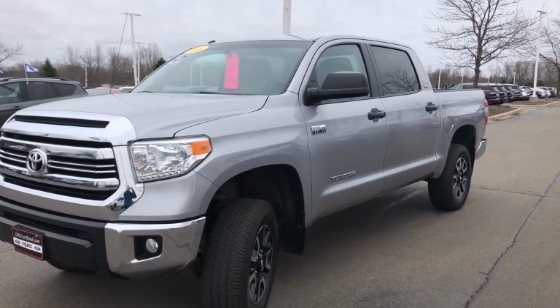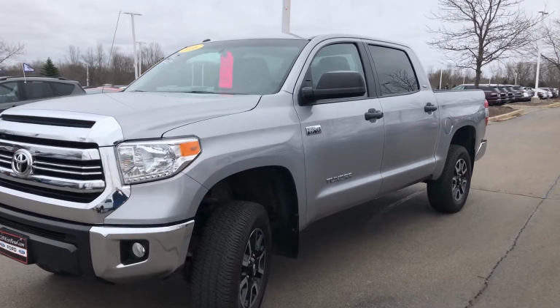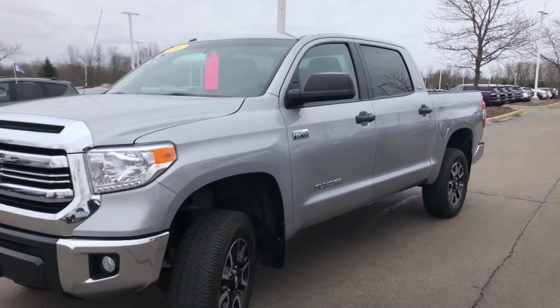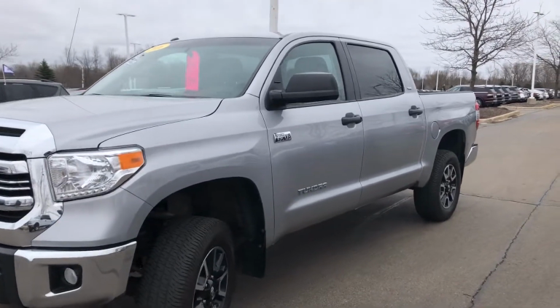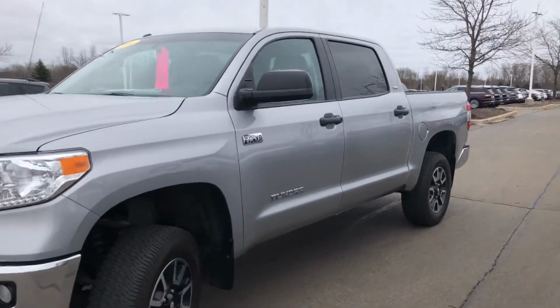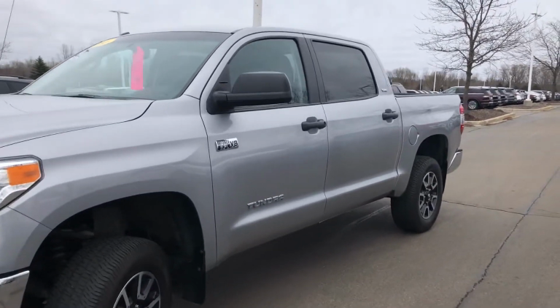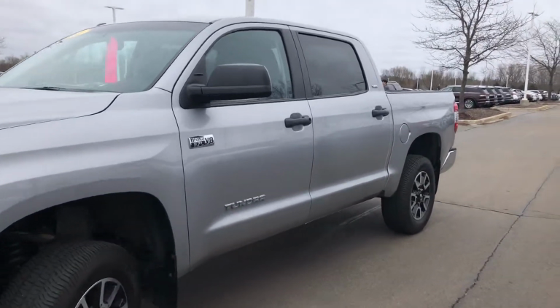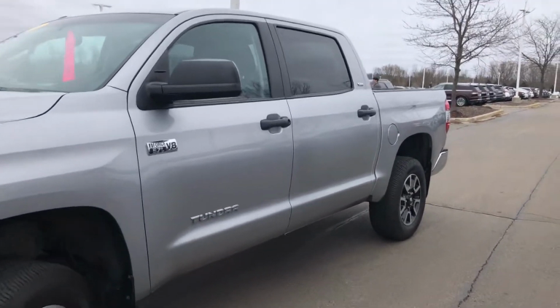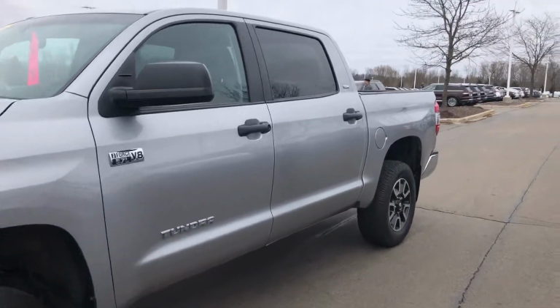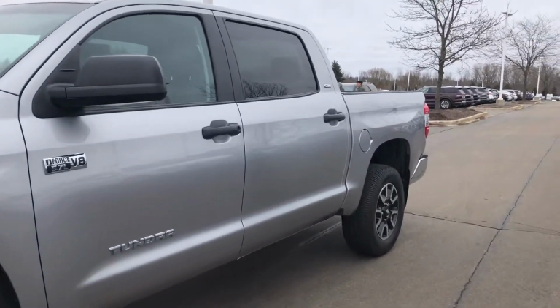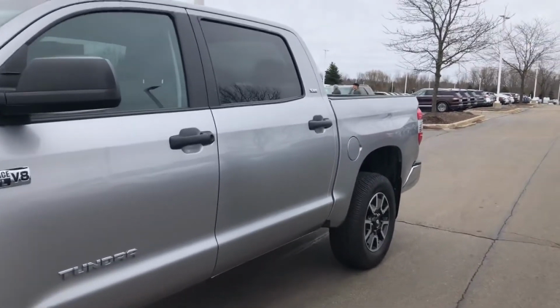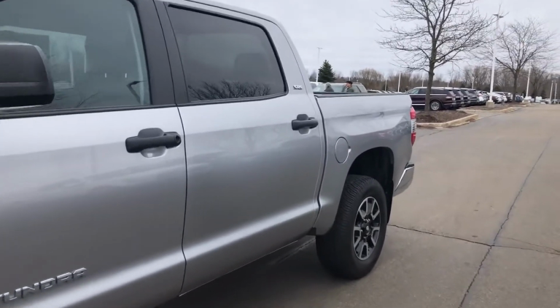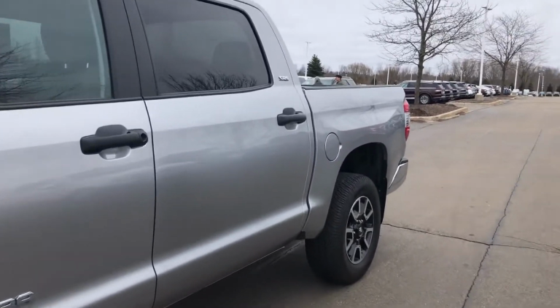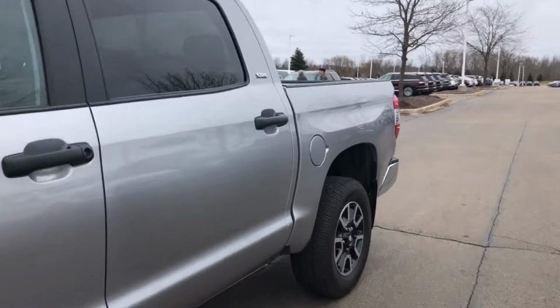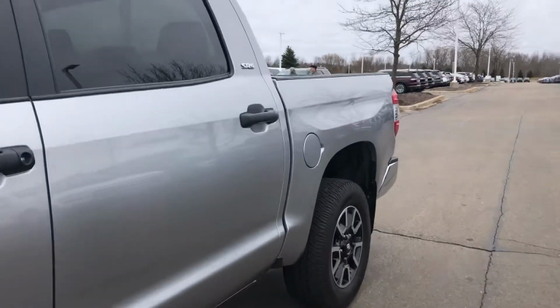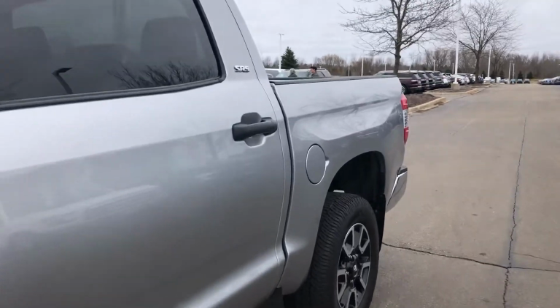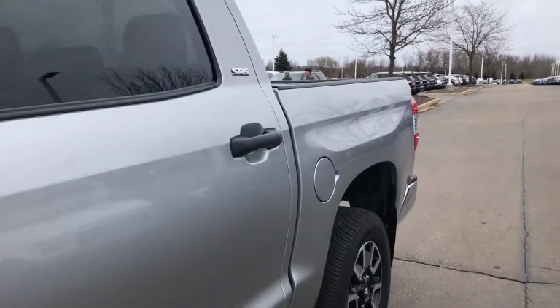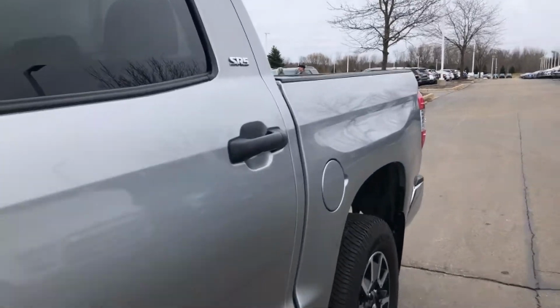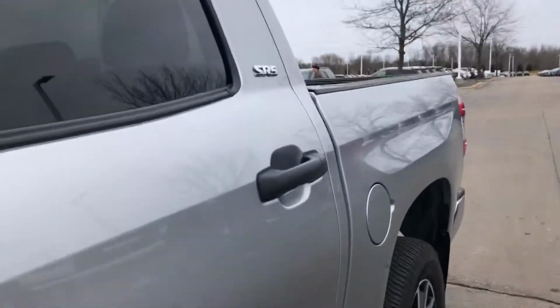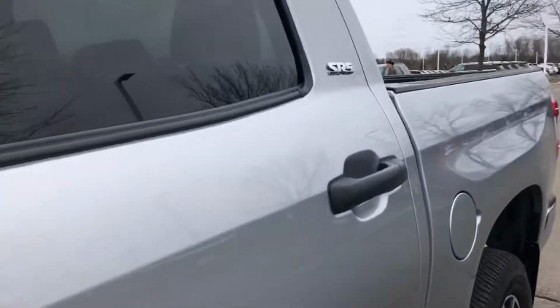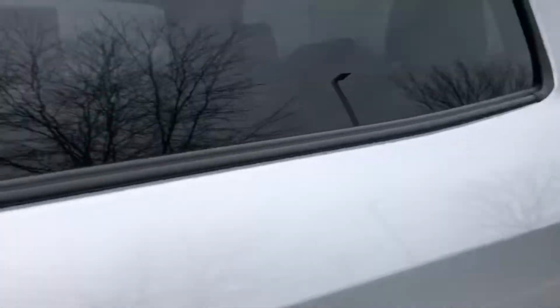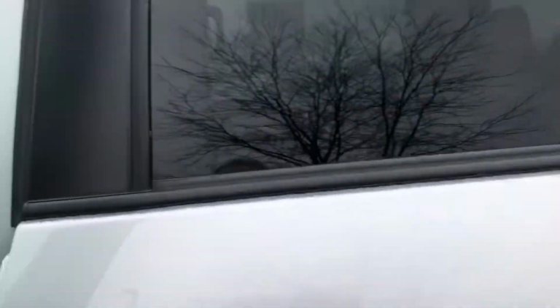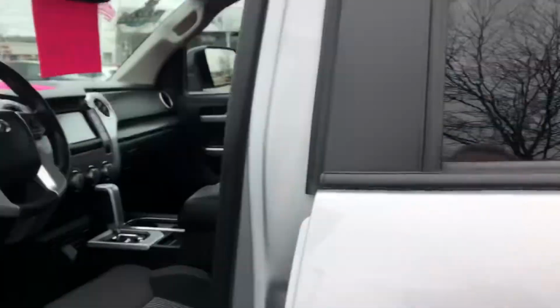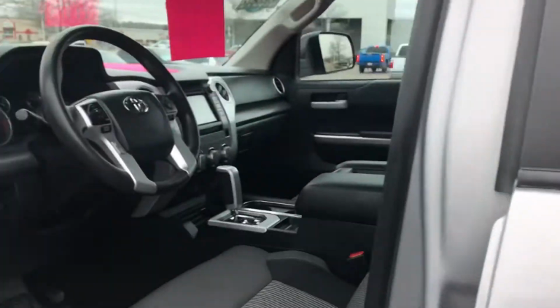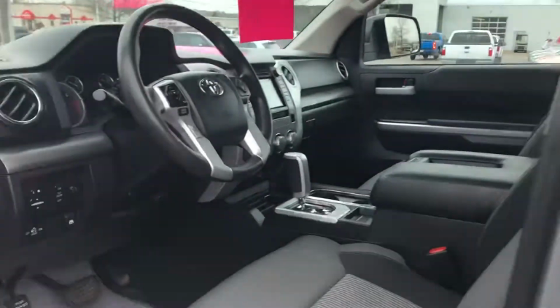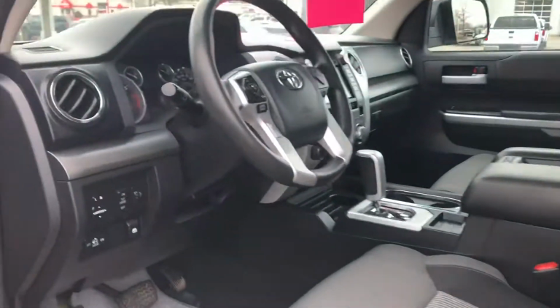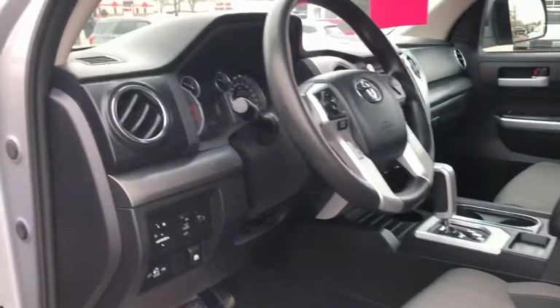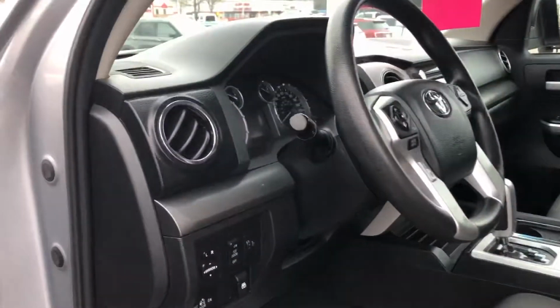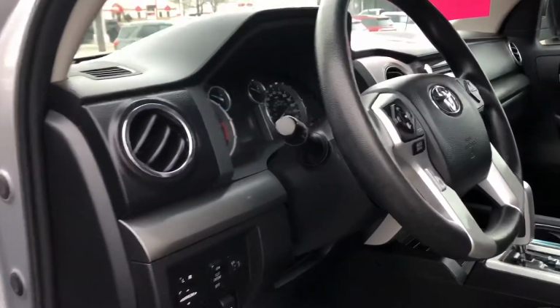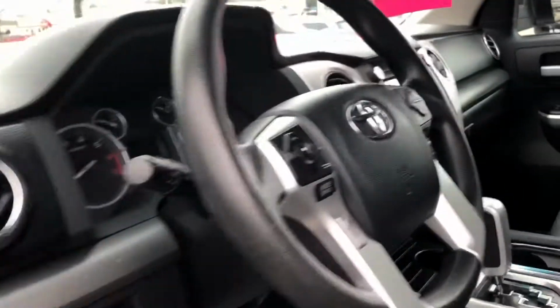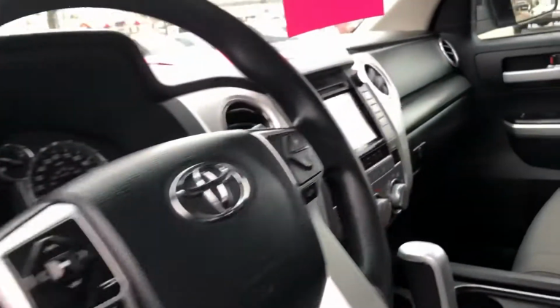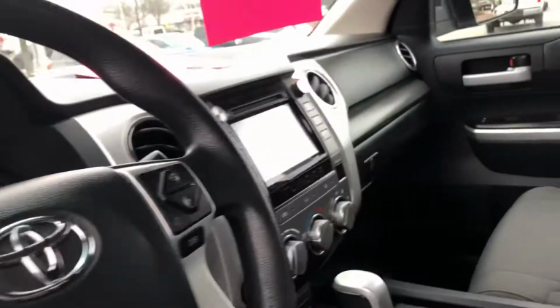The vehicle's been fully inspected by our factory certified techs. Clean Carfax history report — it did receive new front brake pads and rotors during our recondition process.